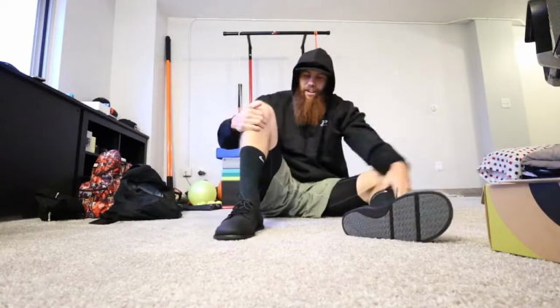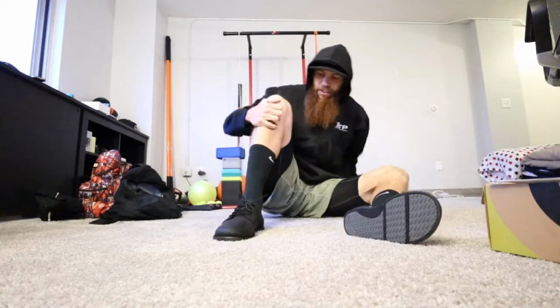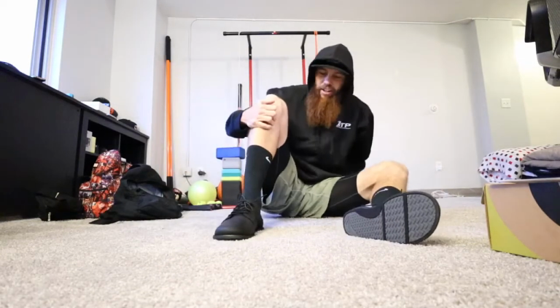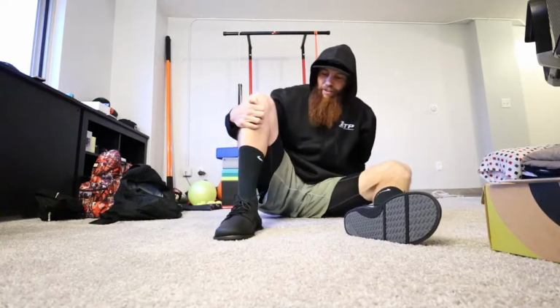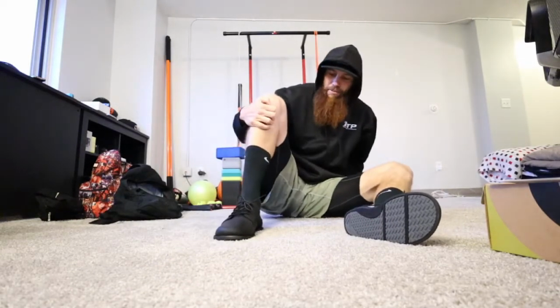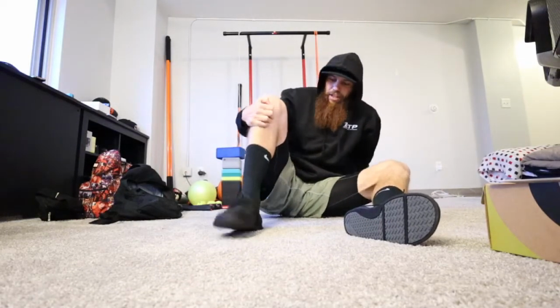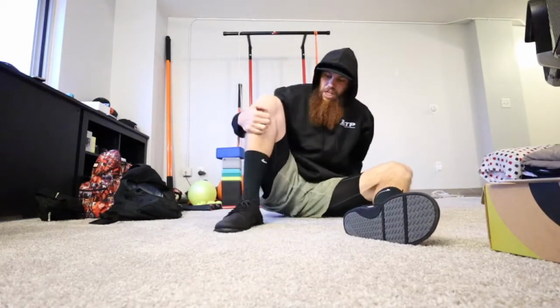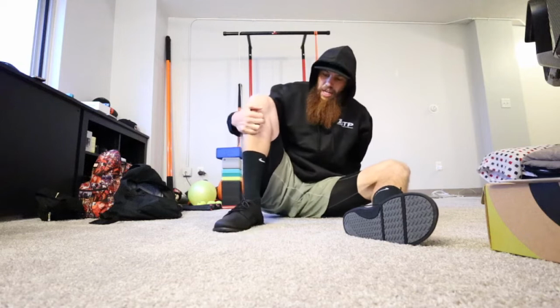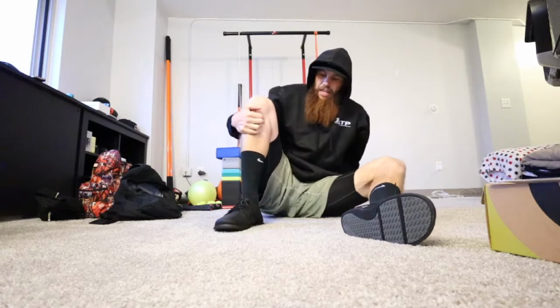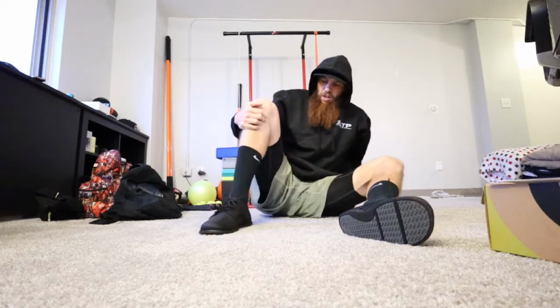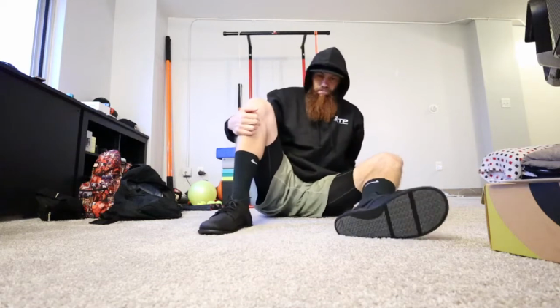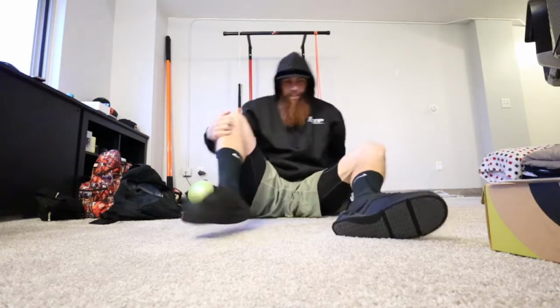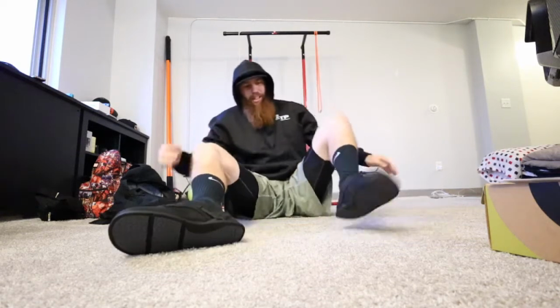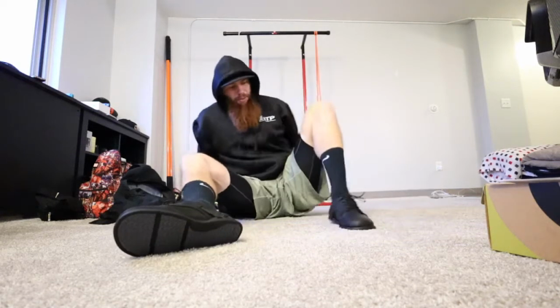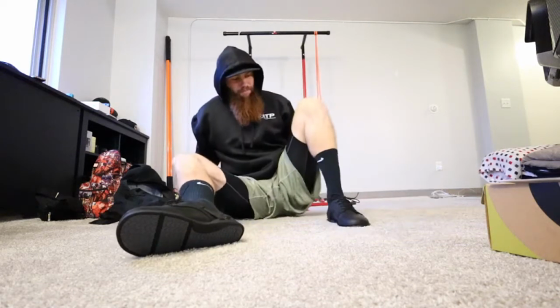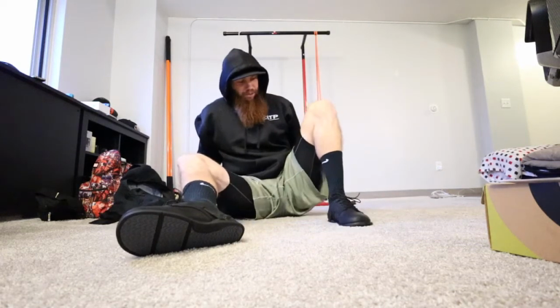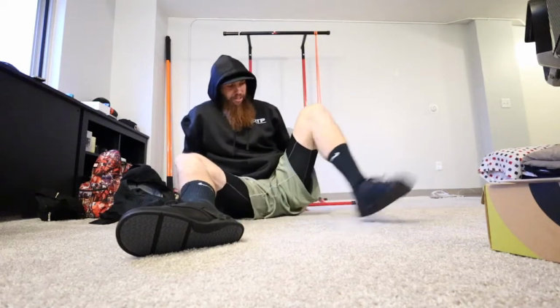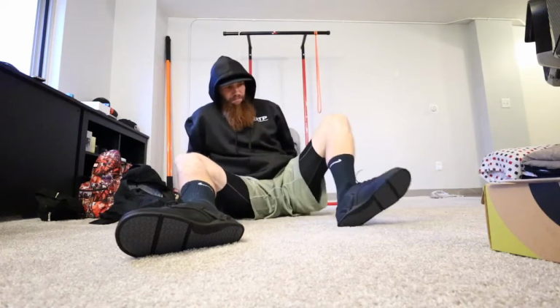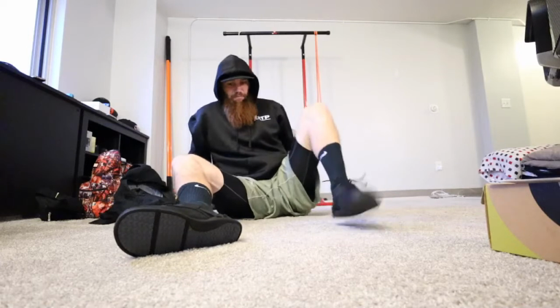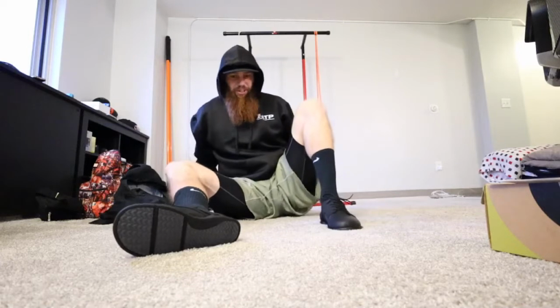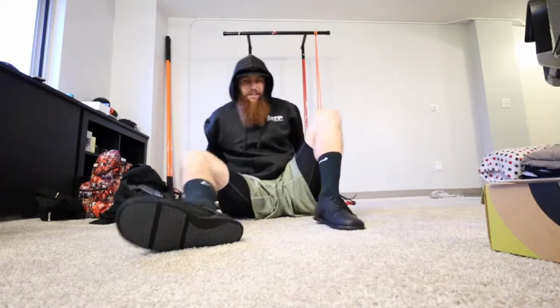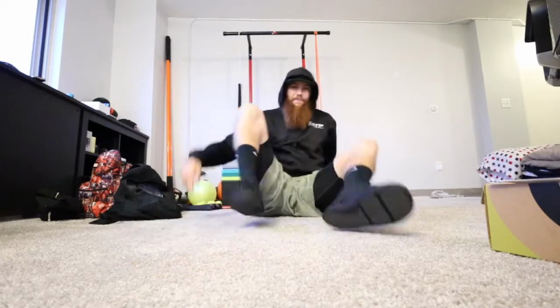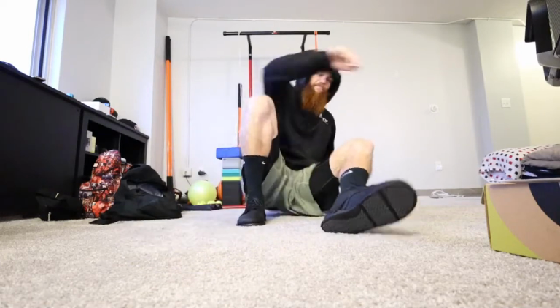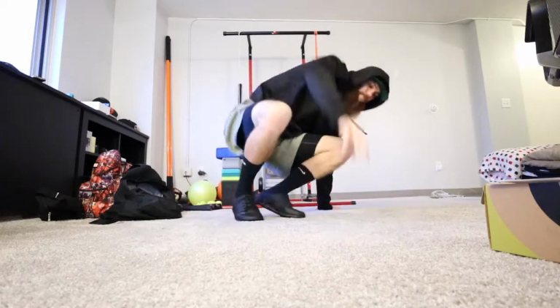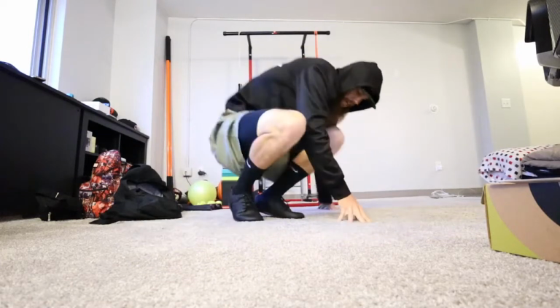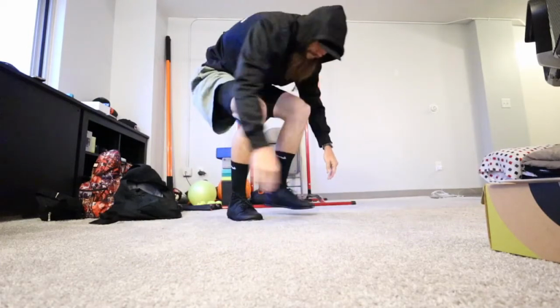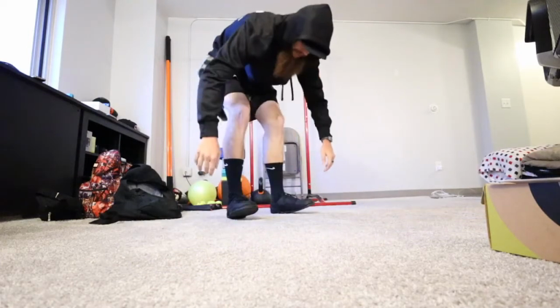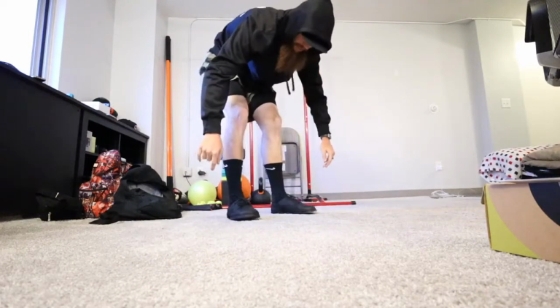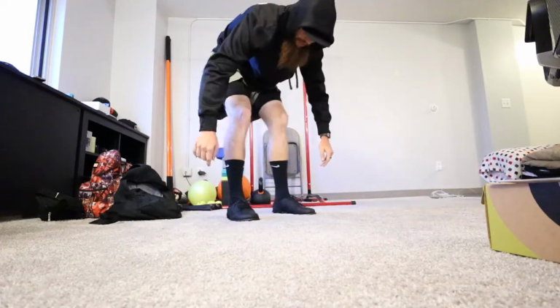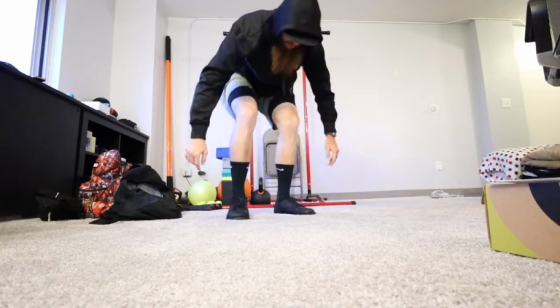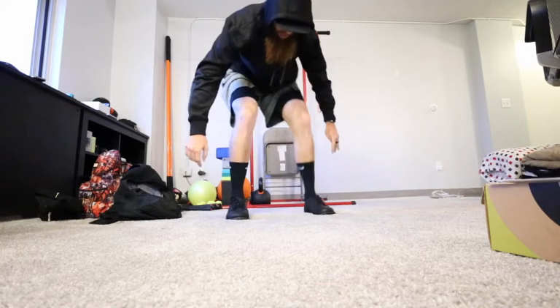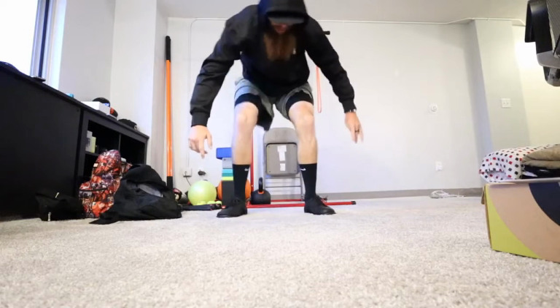These feel good. A lot of freedom in the foot. They don't feel like typical dress shoes, which is great. Yeah, I like these.